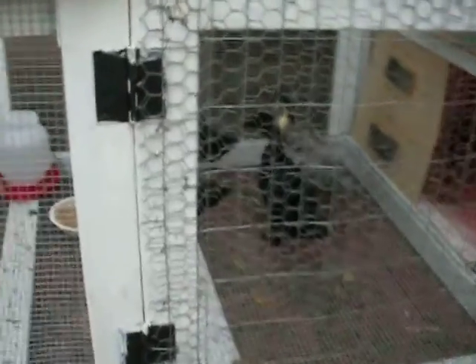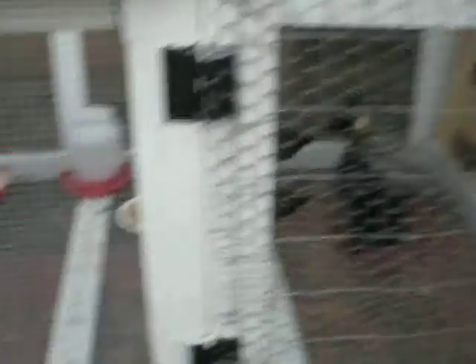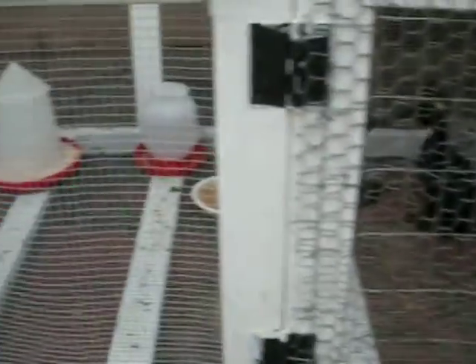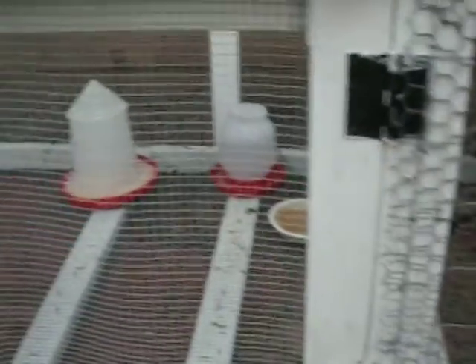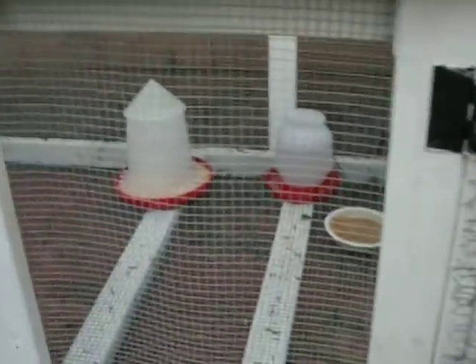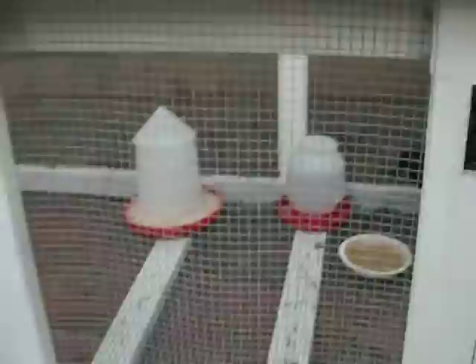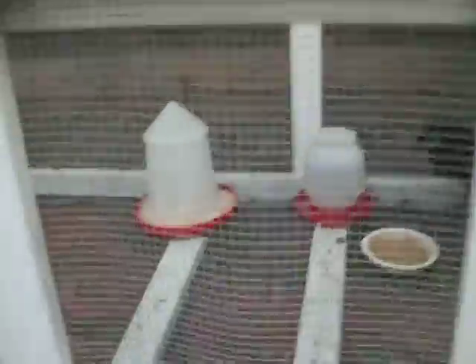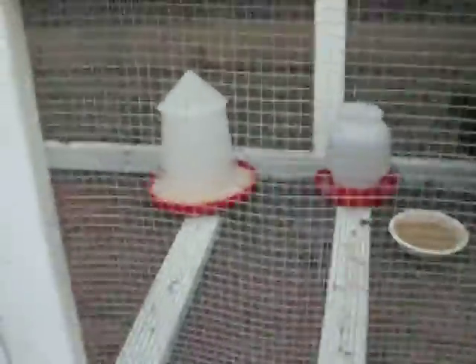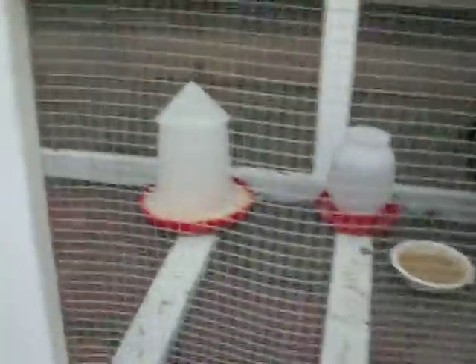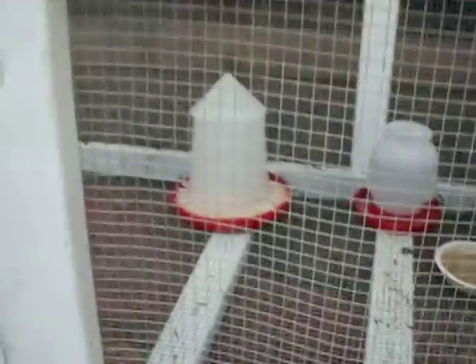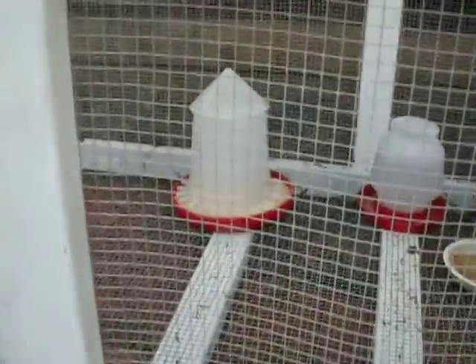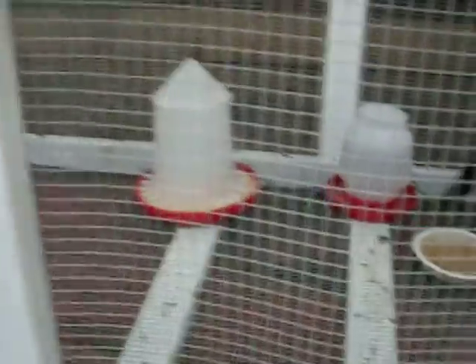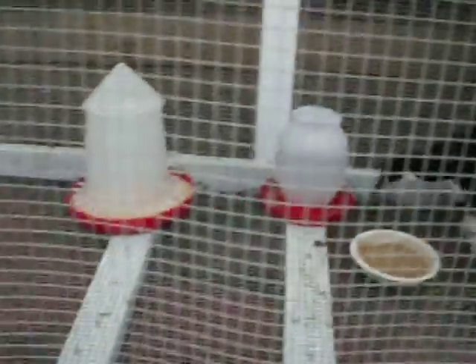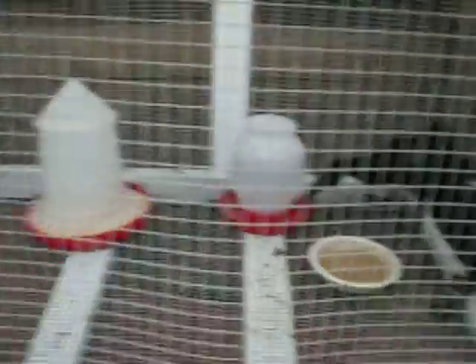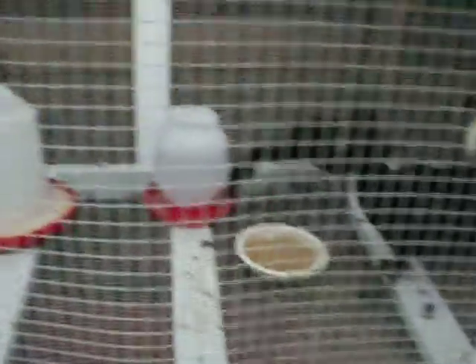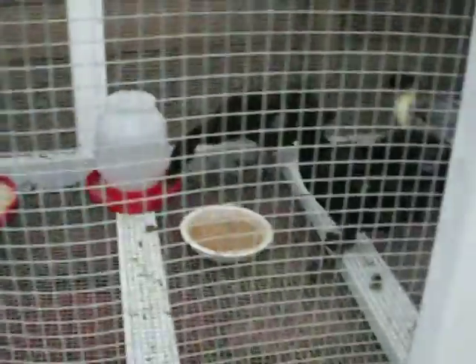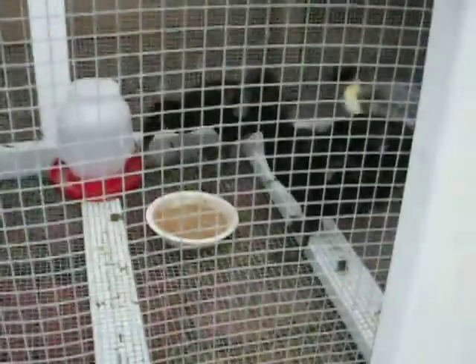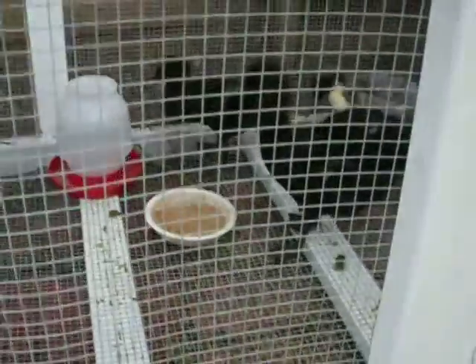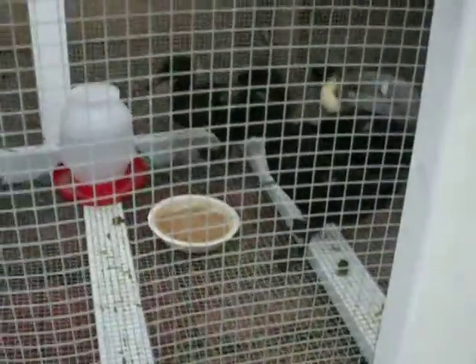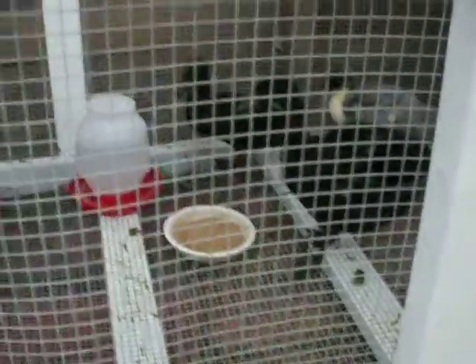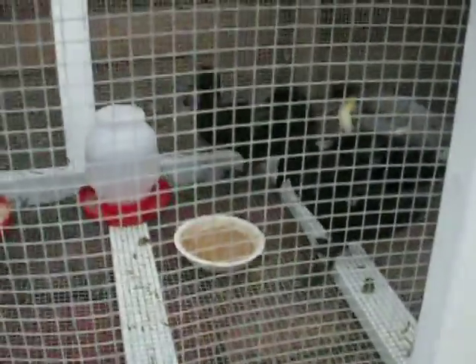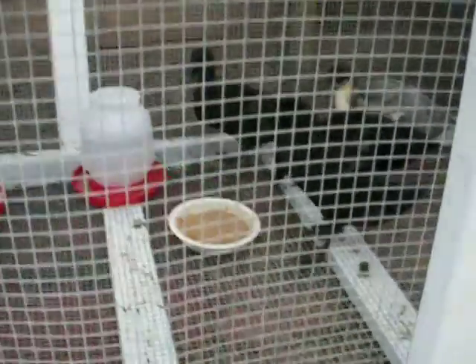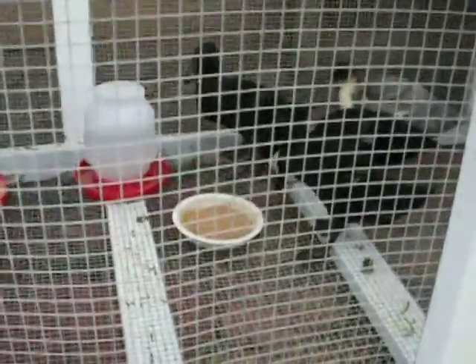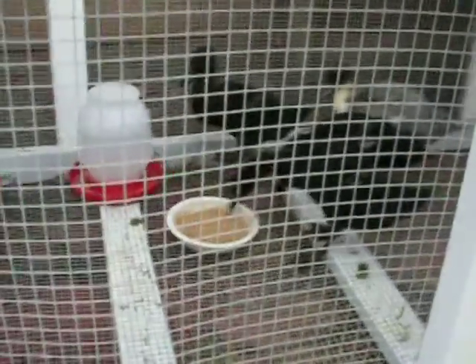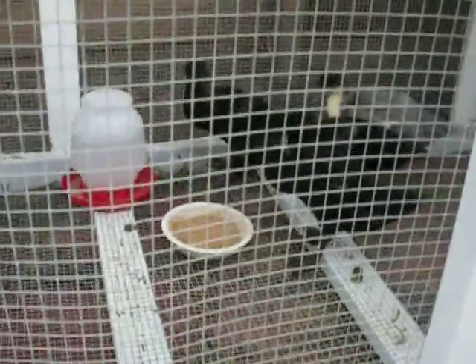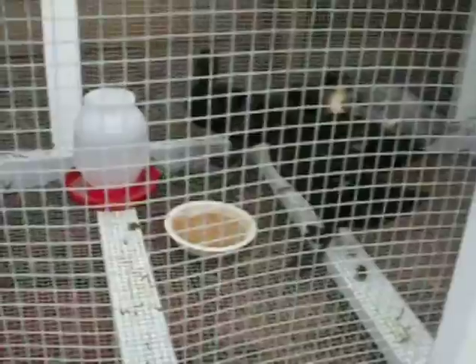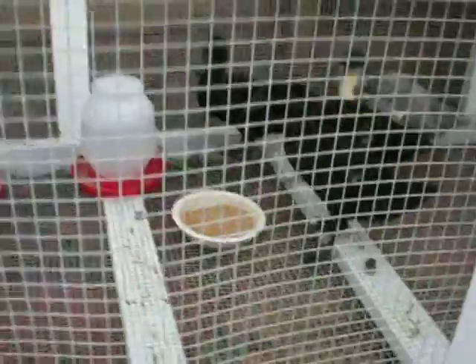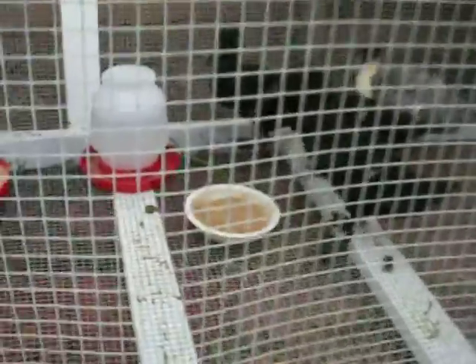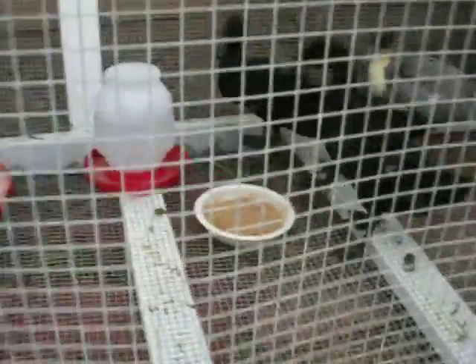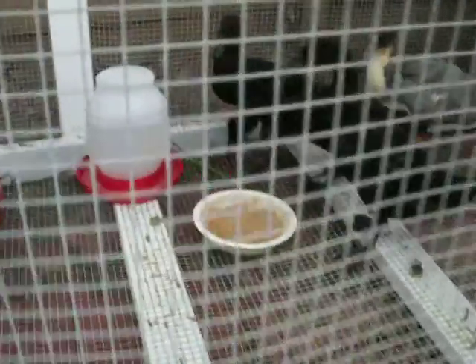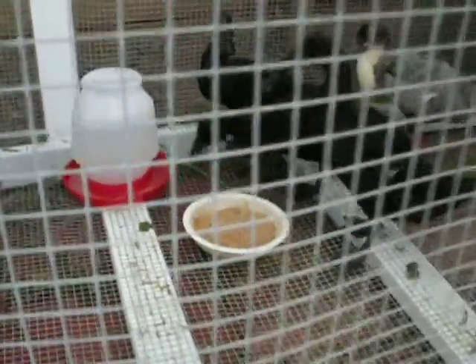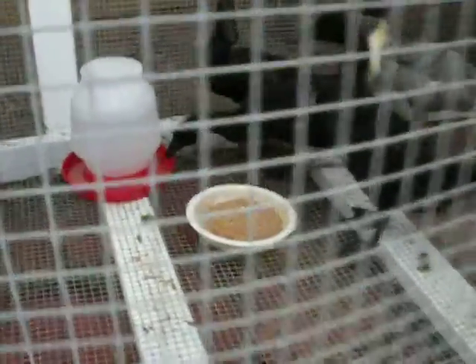So this is their outdoor run — their feeder, their waterer, a little bit of extra food for them. They seem like they're adjusting pretty well.